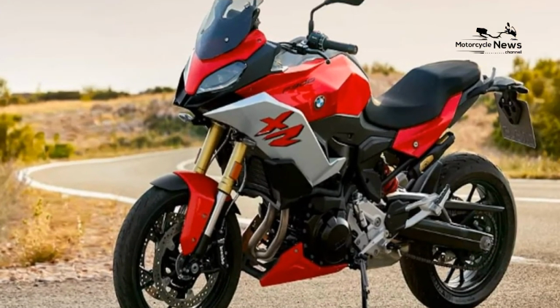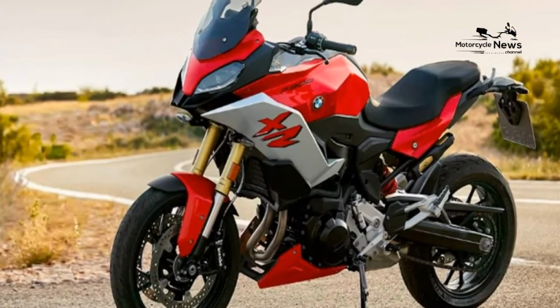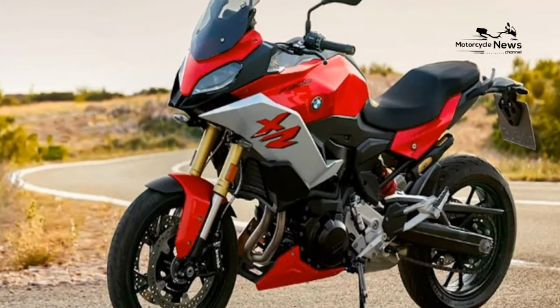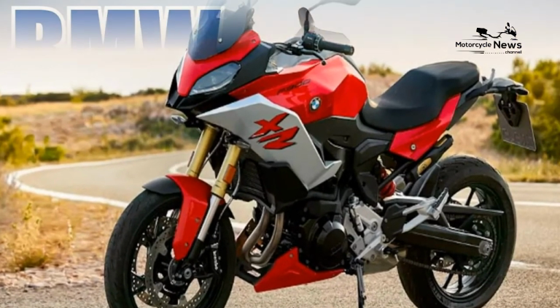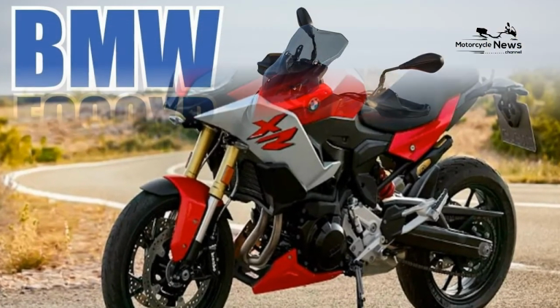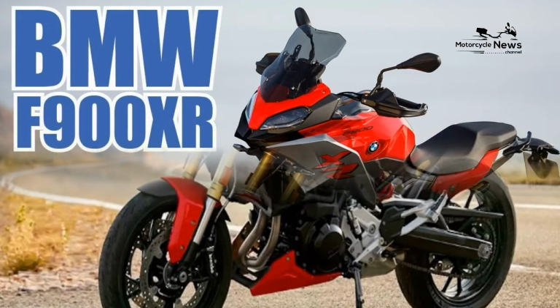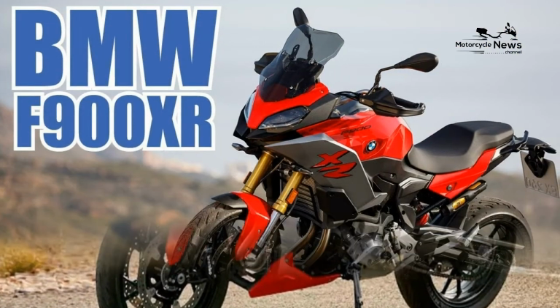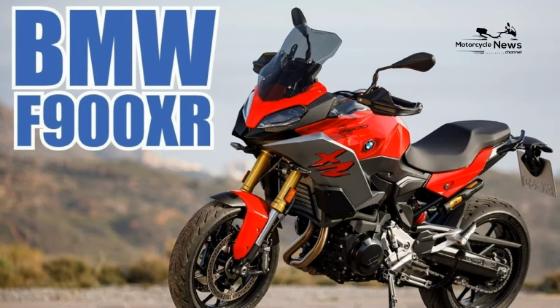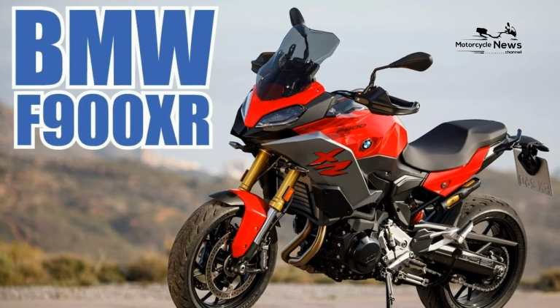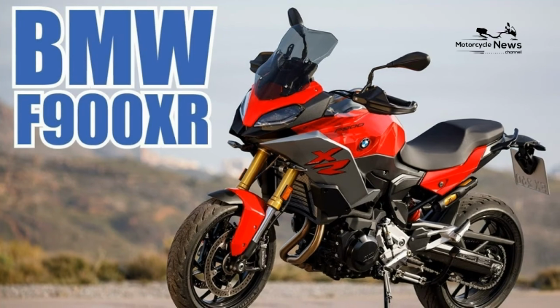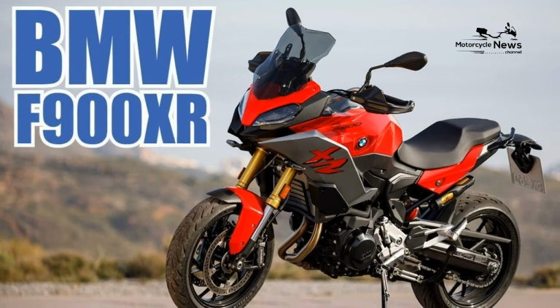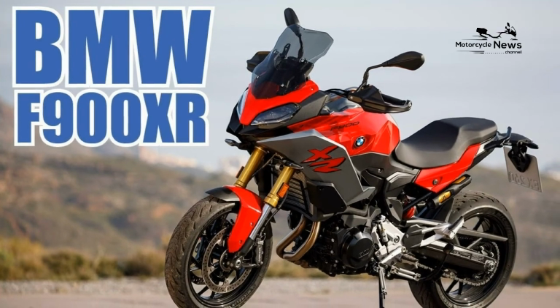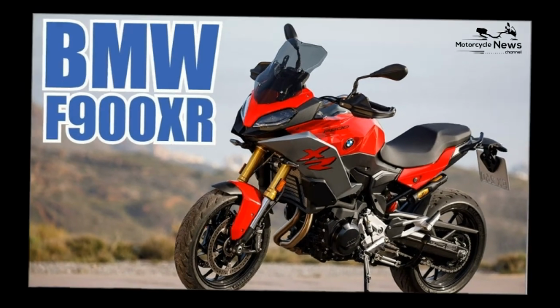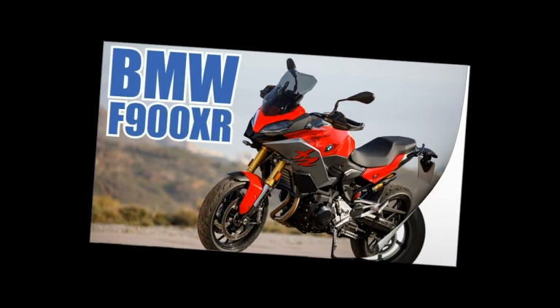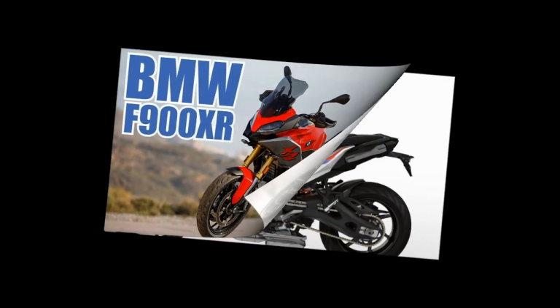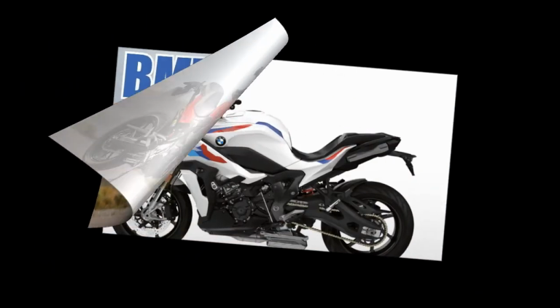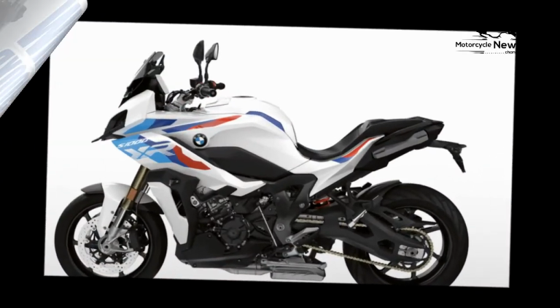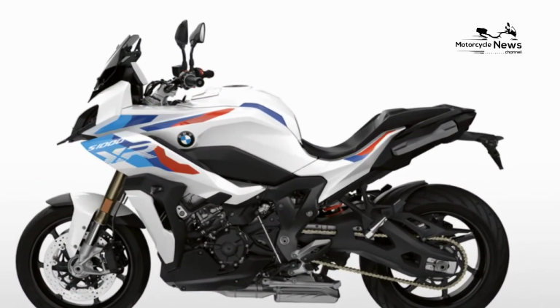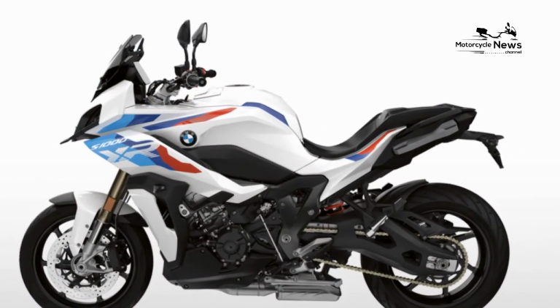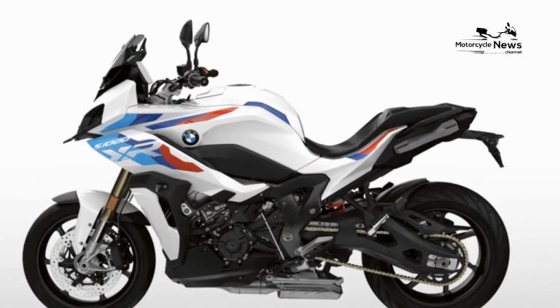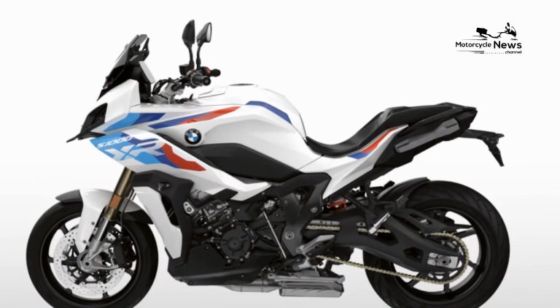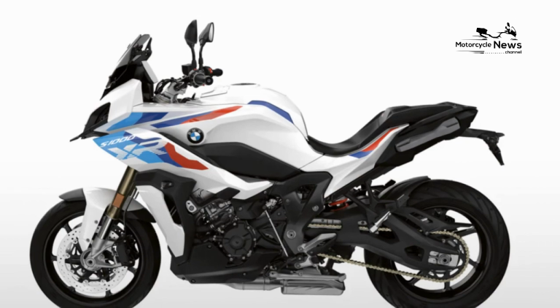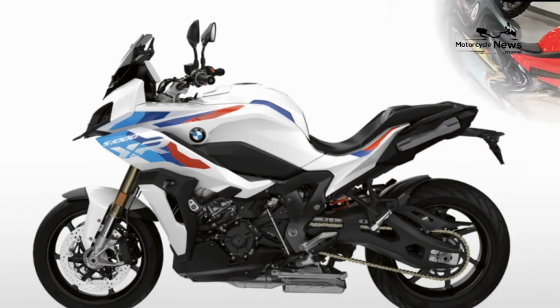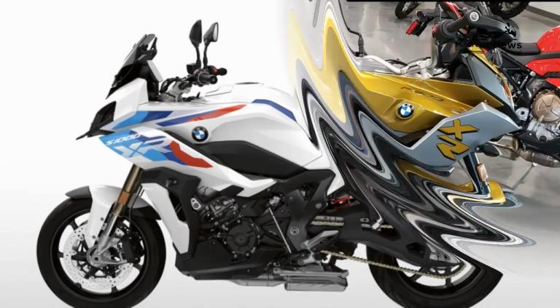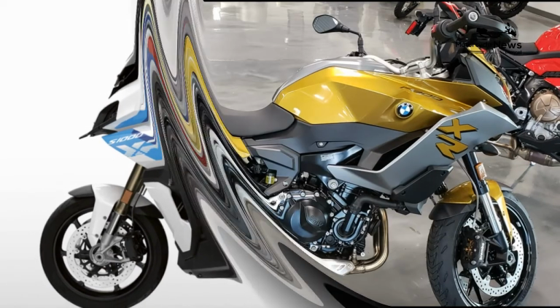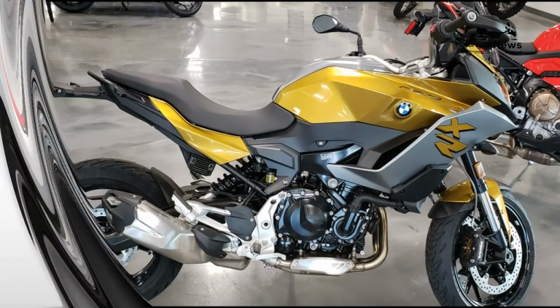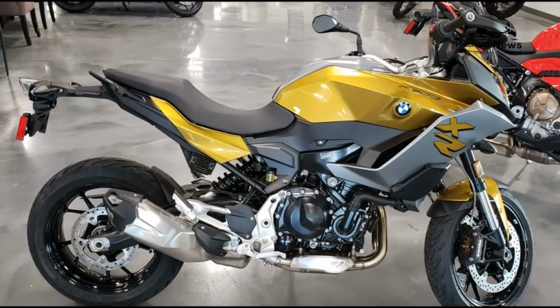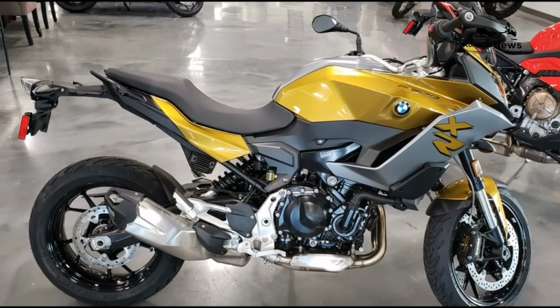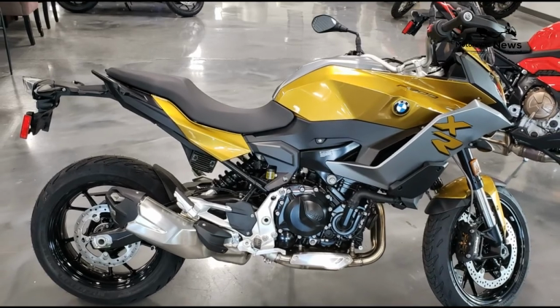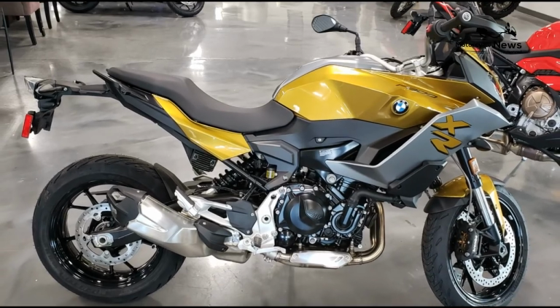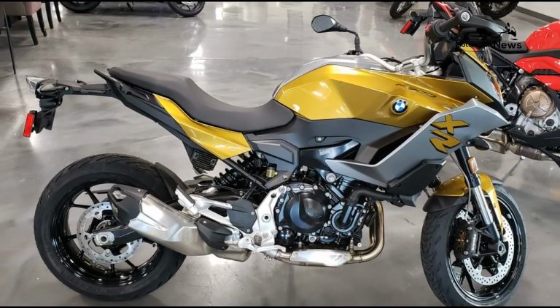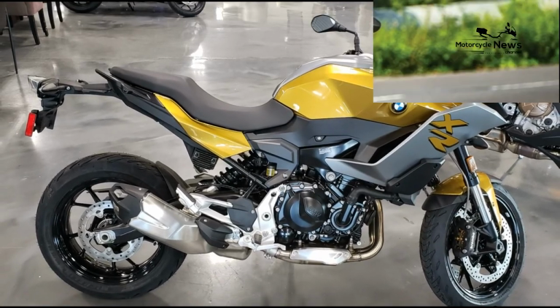Throttle response in rain mode is super smooth; there's a tiny off-on step in road mode, but you get used to it within a few miles. Get the riding modes pro option and the extra dynamic mode gives more direct response but brings a snatchy action too.